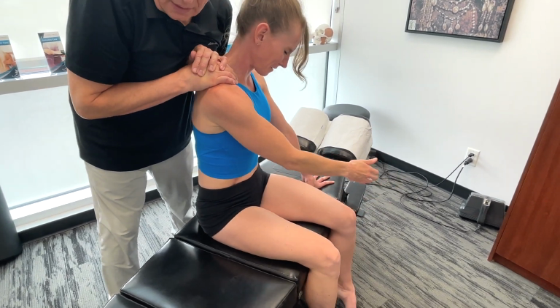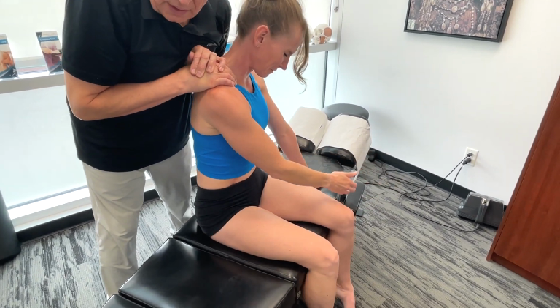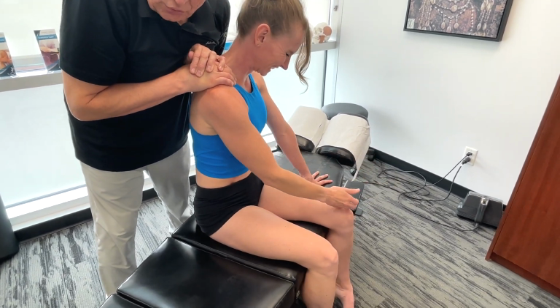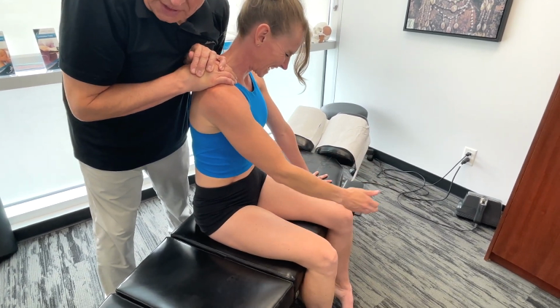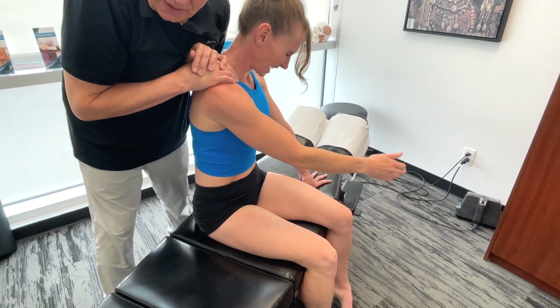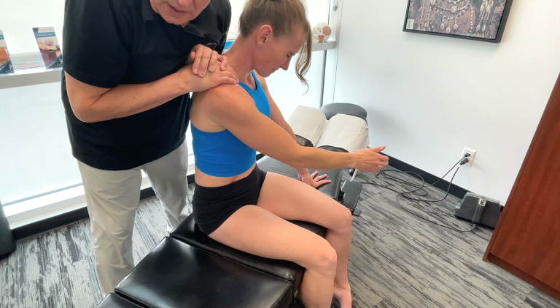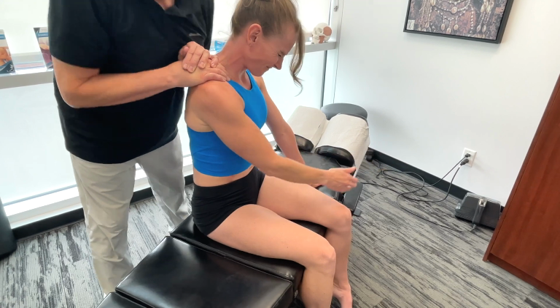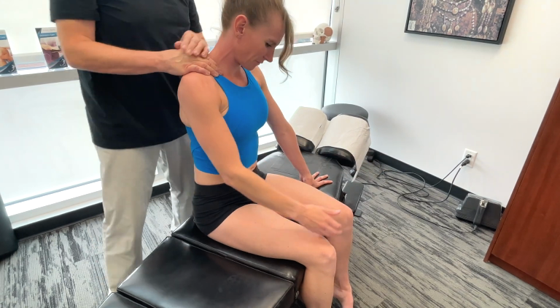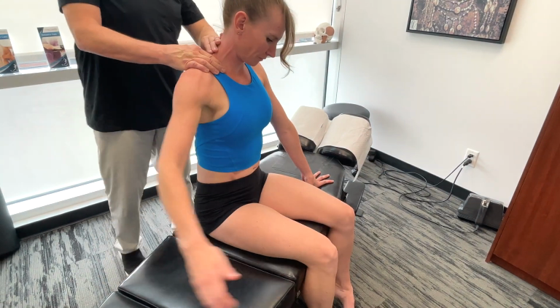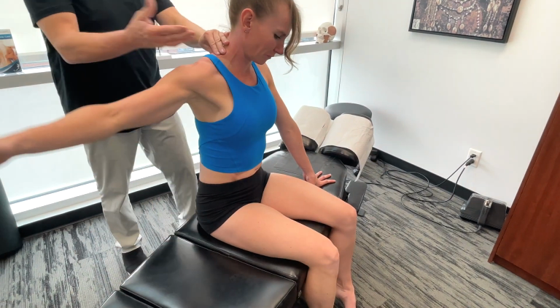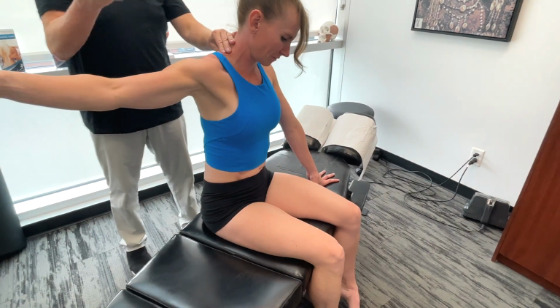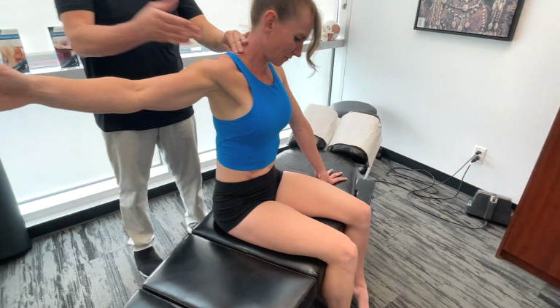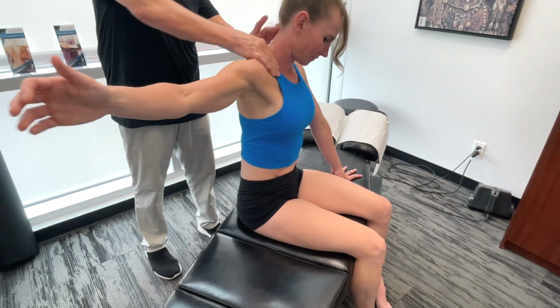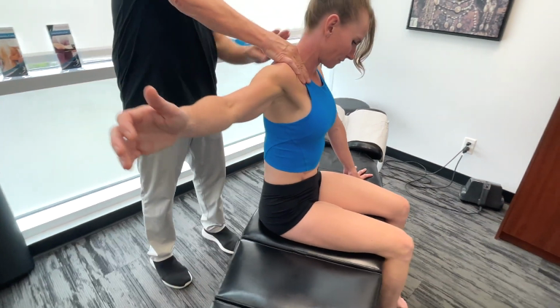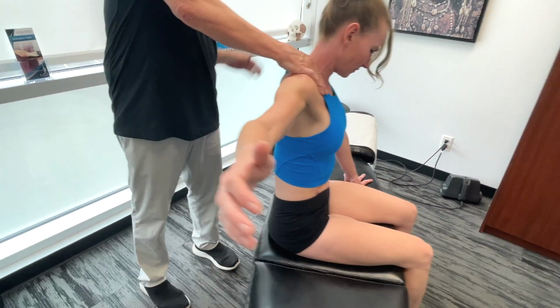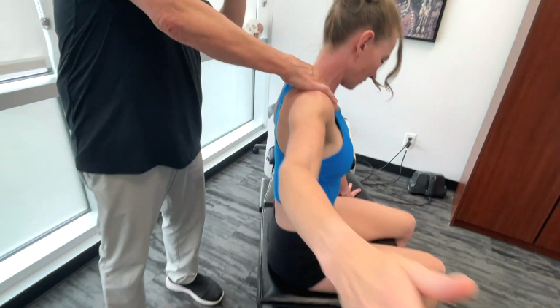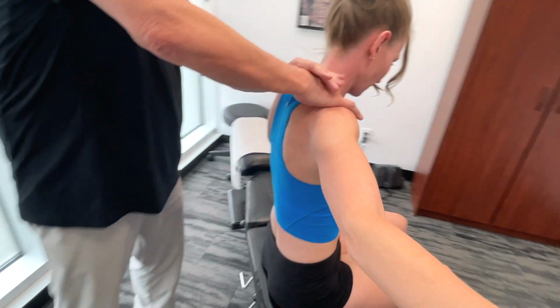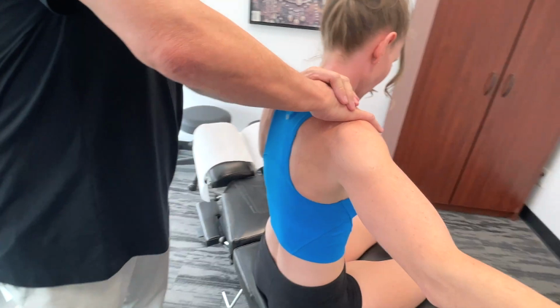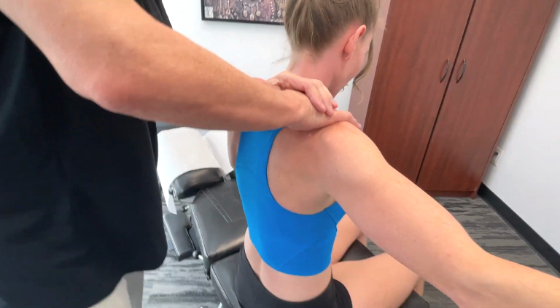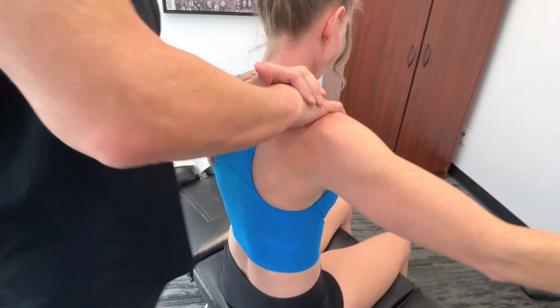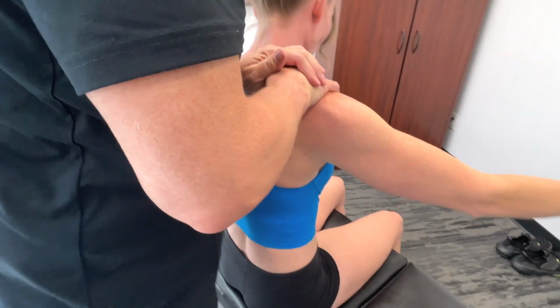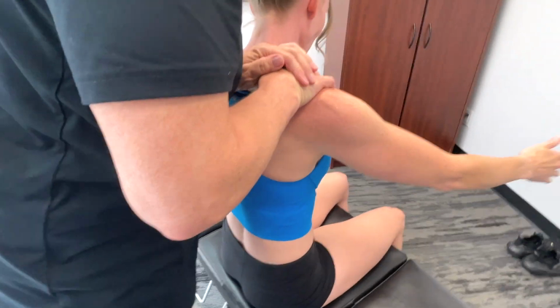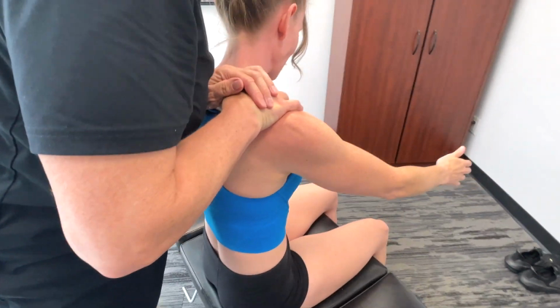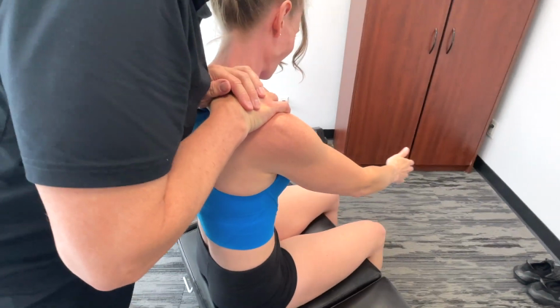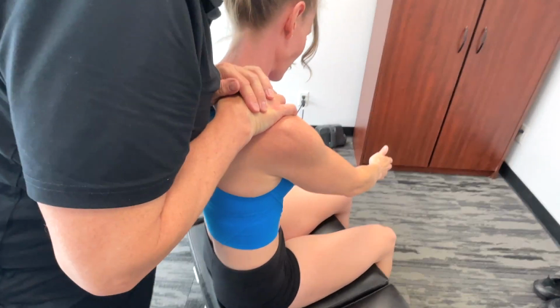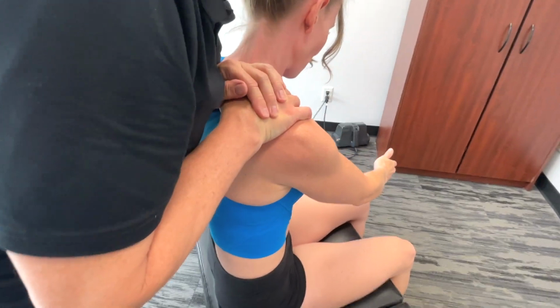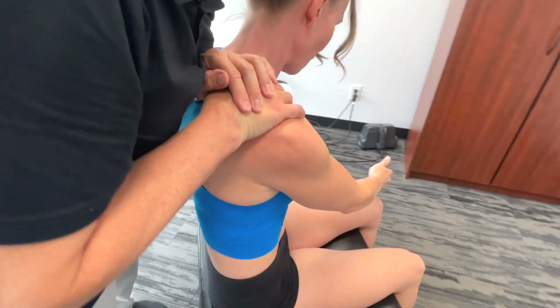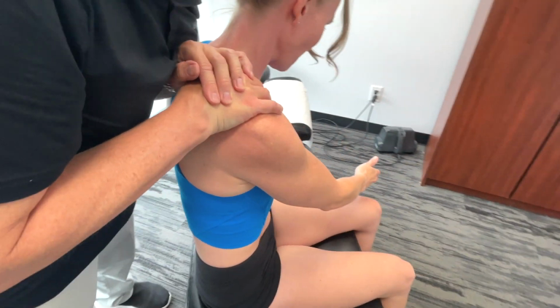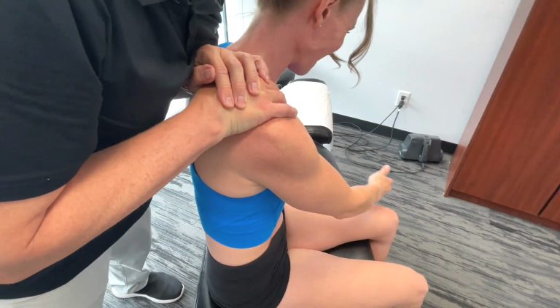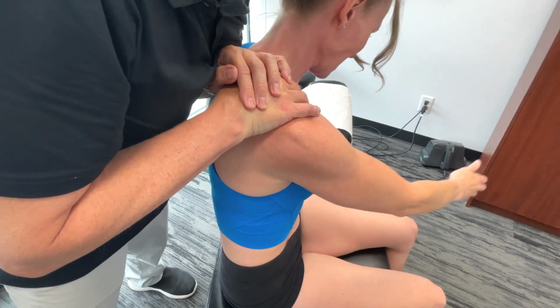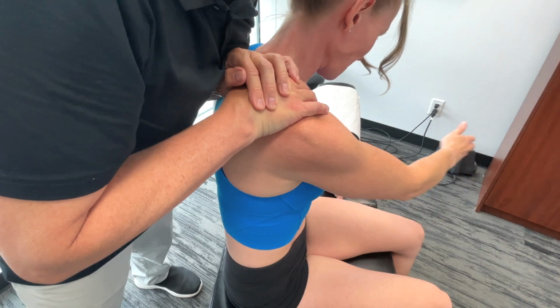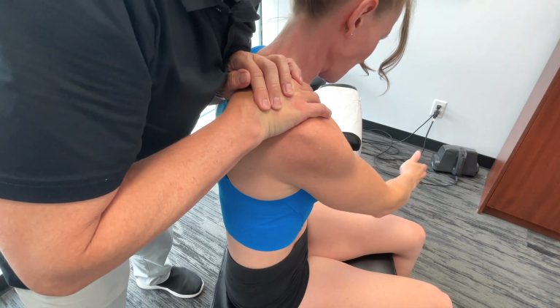To do this posteriorly, I have to back up my thumb — I have to put my other palm on top of my thumb, take it down, right down. Take it into circumduction.